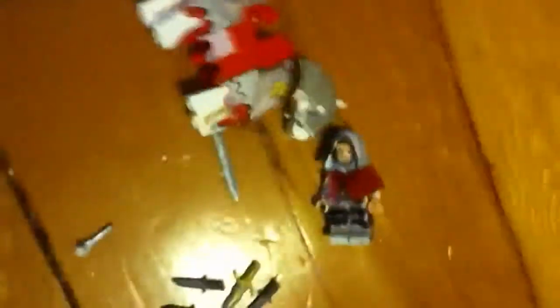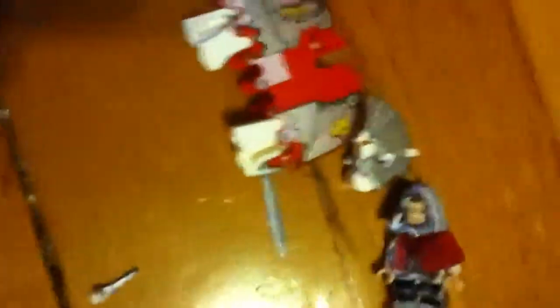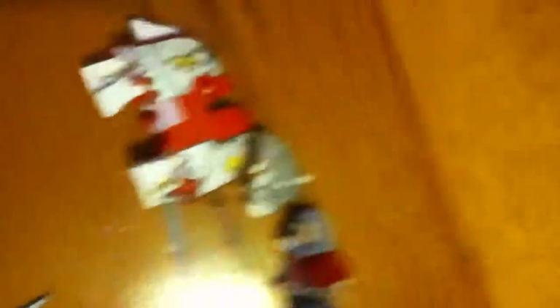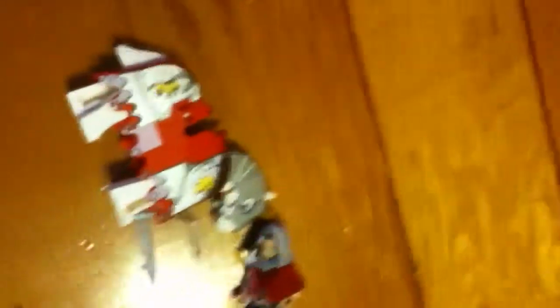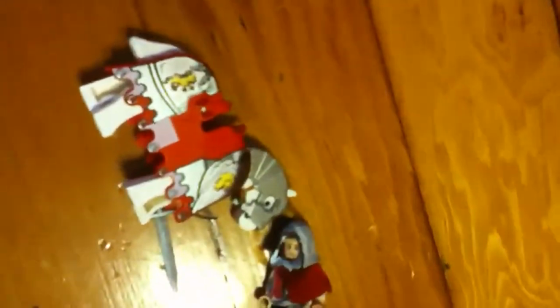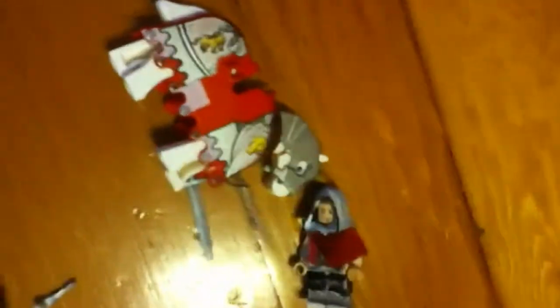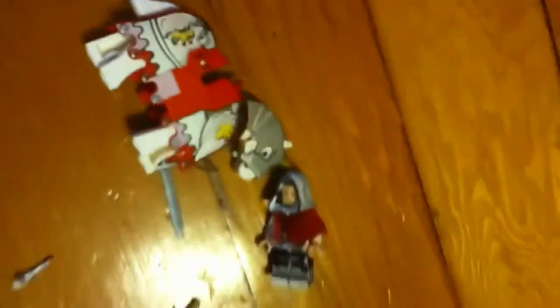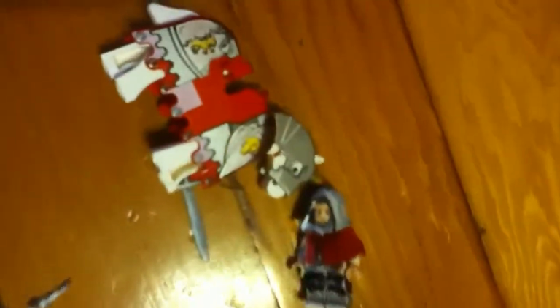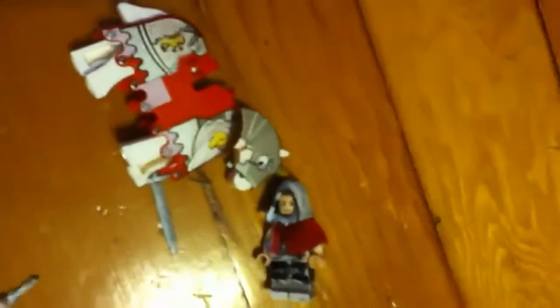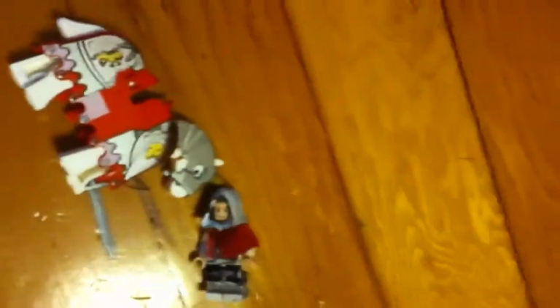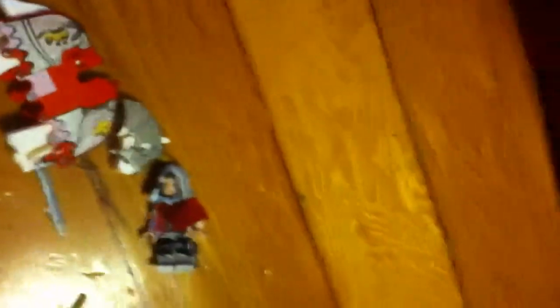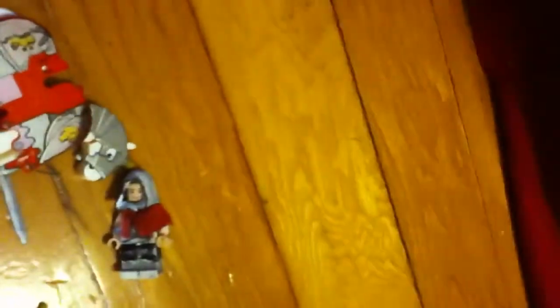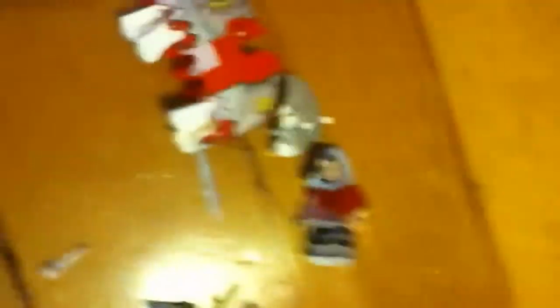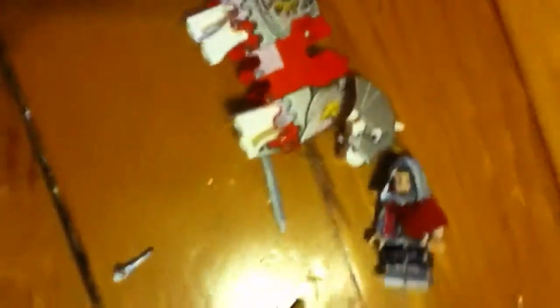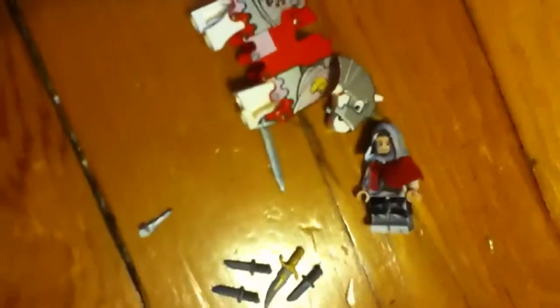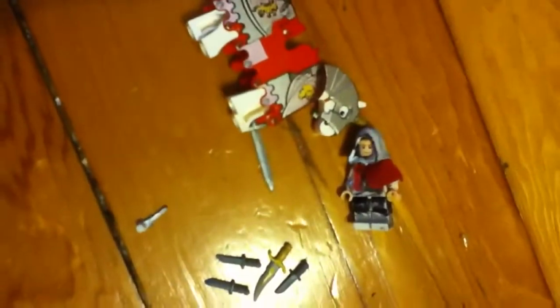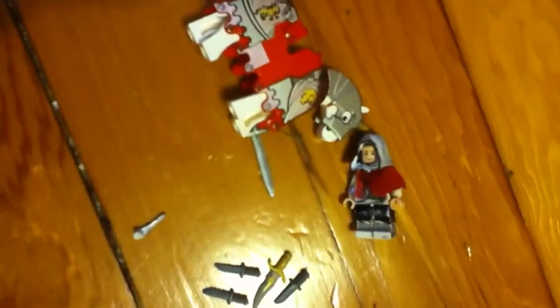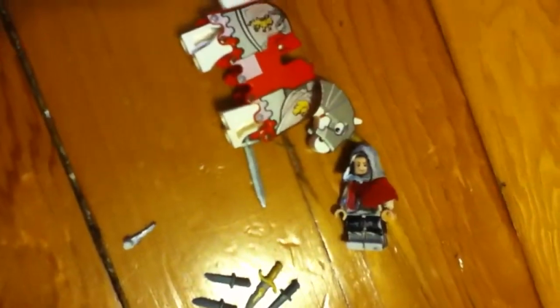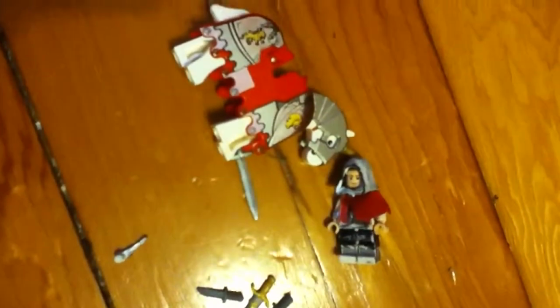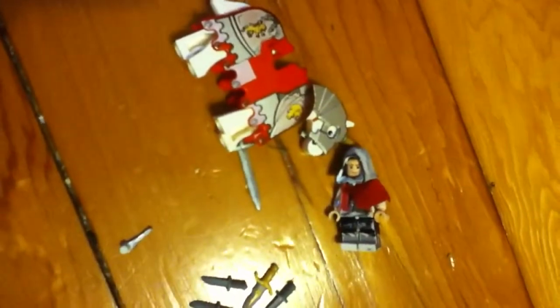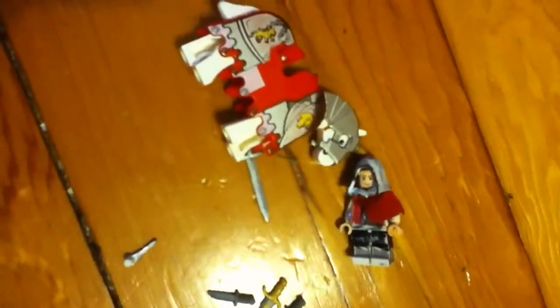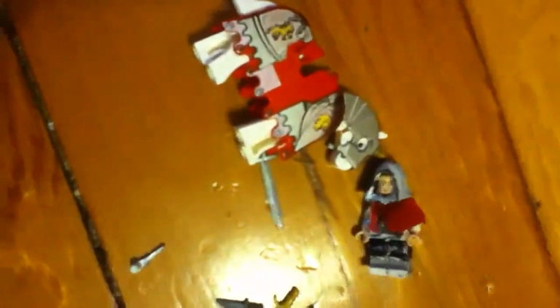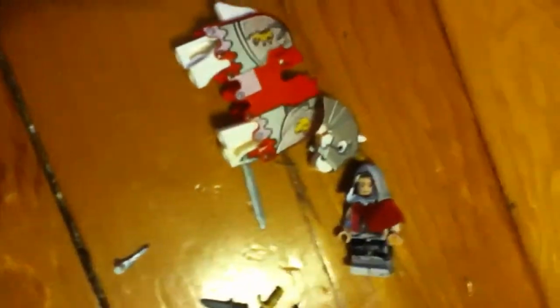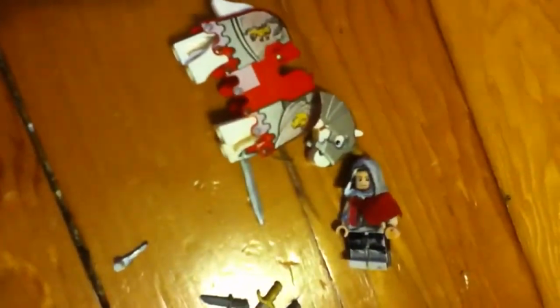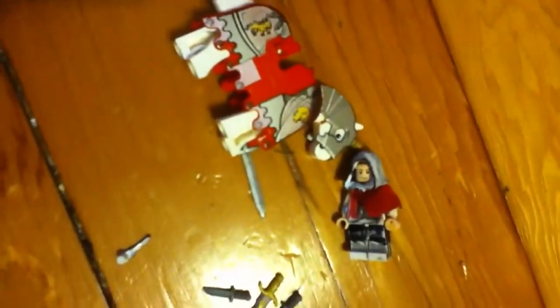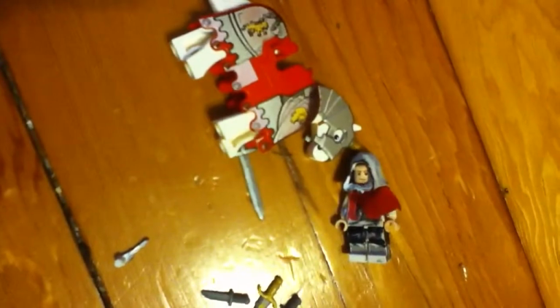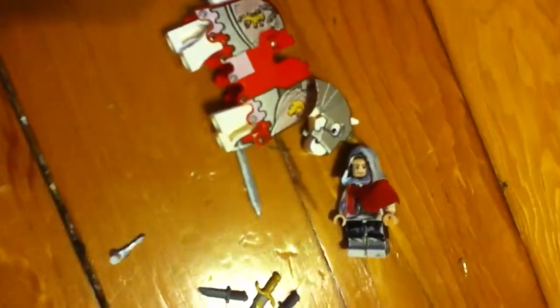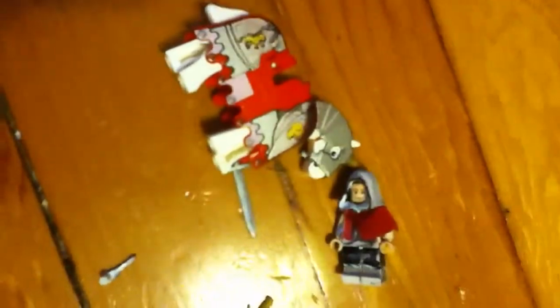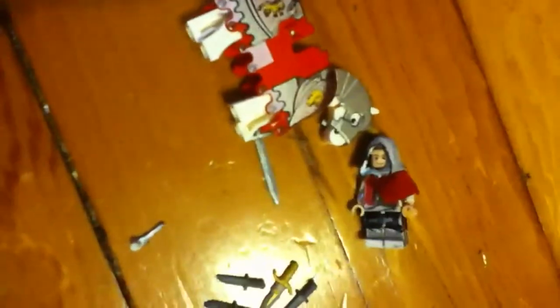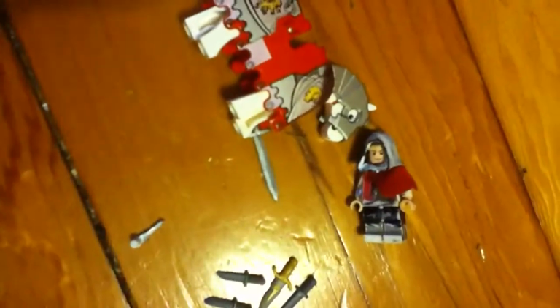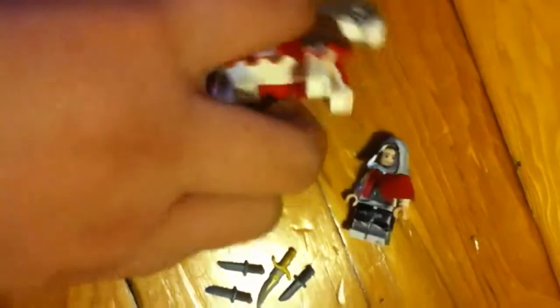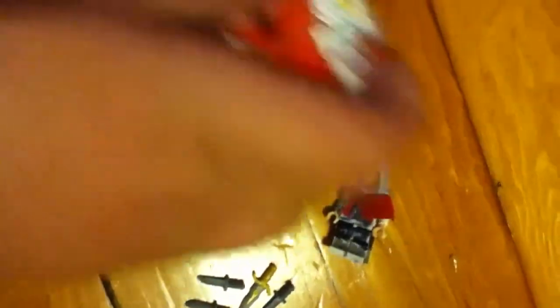Usually, as soon as I get a camera and a computer, I'm gonna start making Lego stop motion with Ezio. And I have an obstacle course too that I'm gonna make him run through. So that's that.